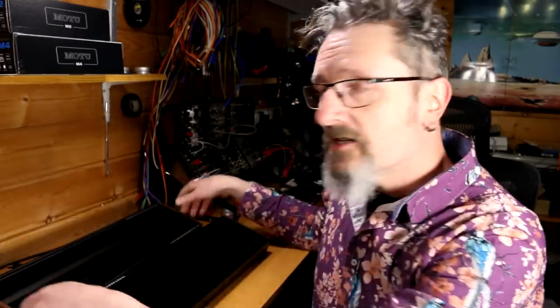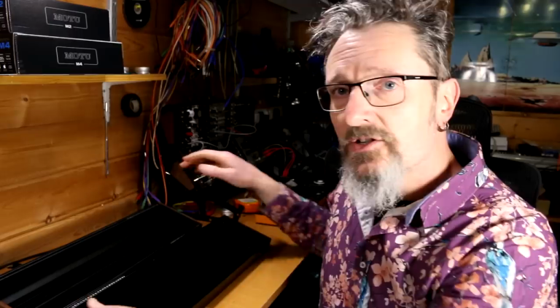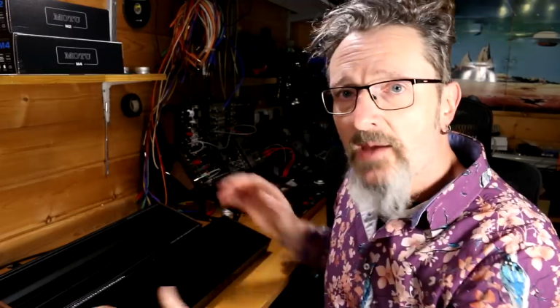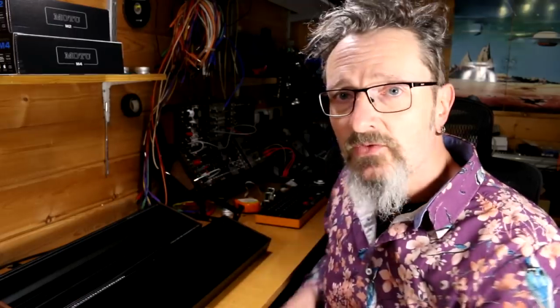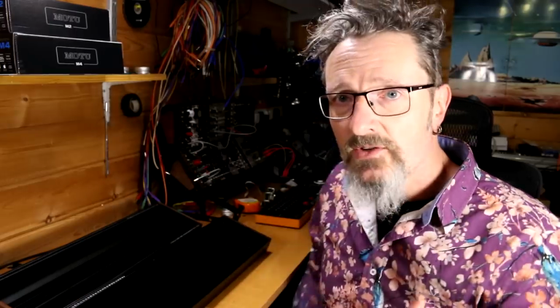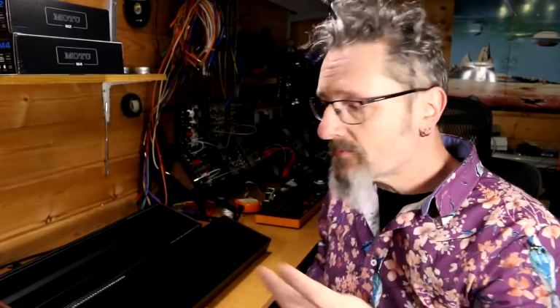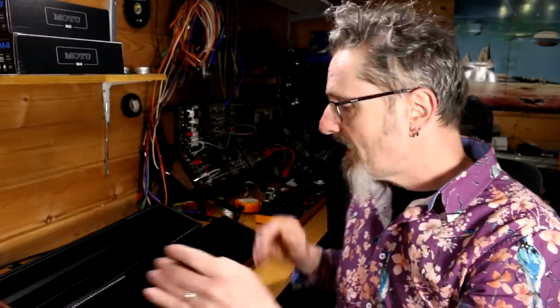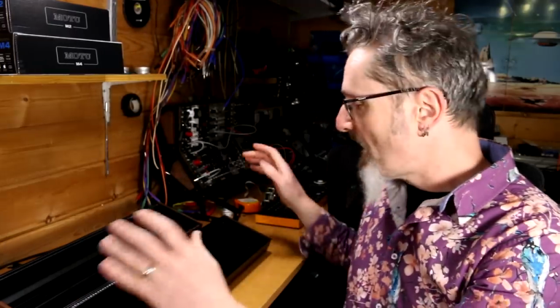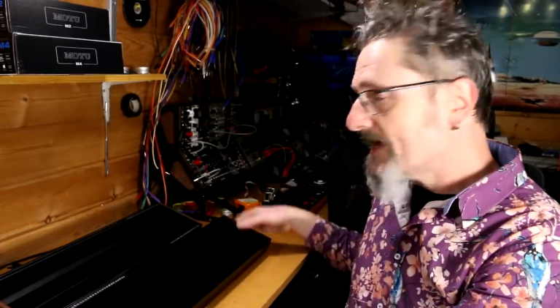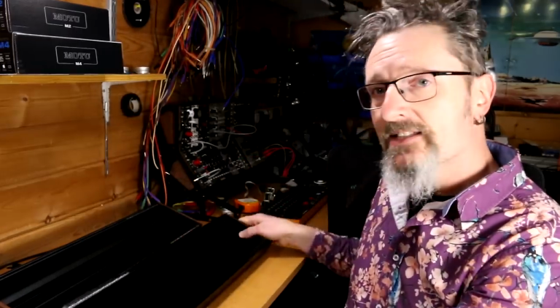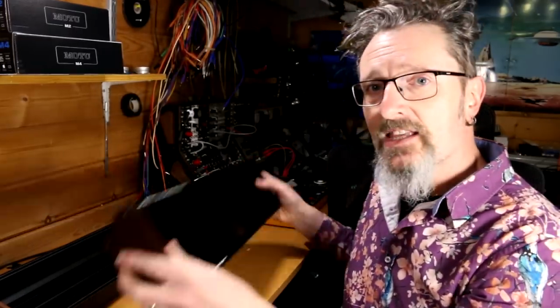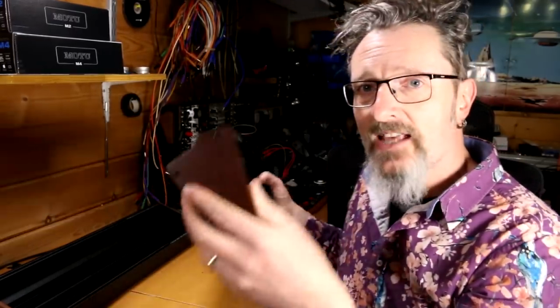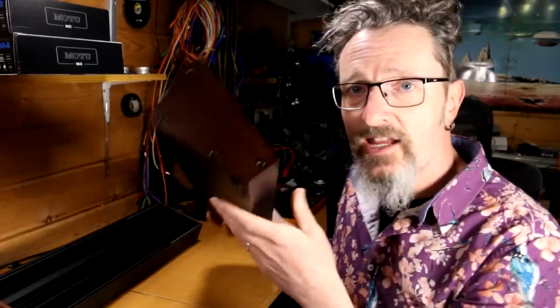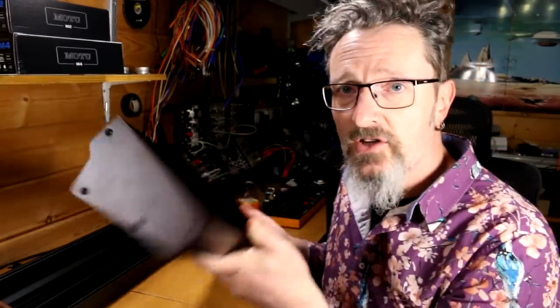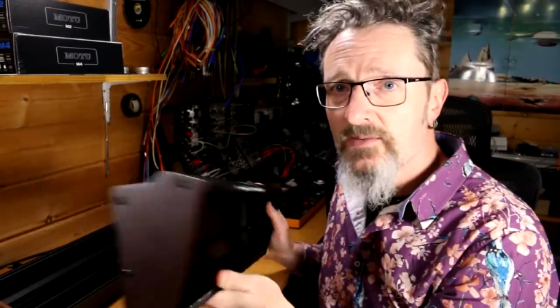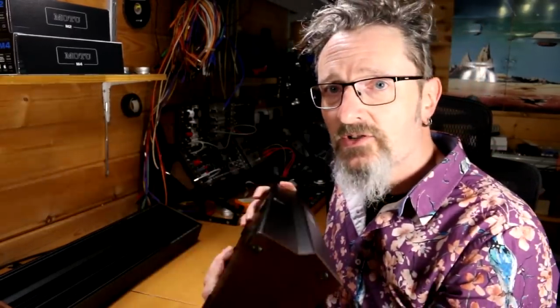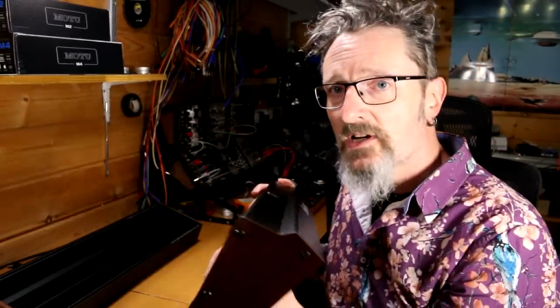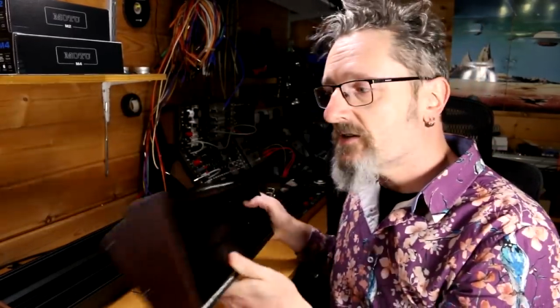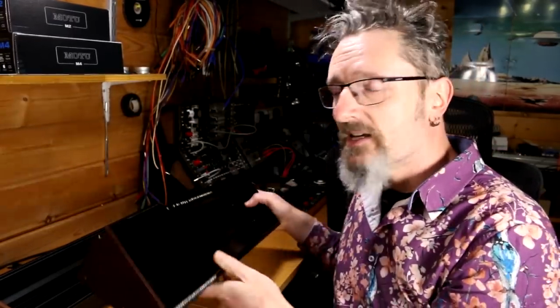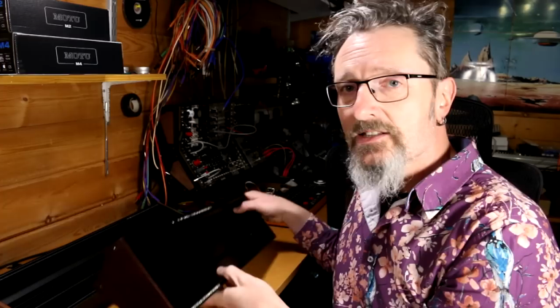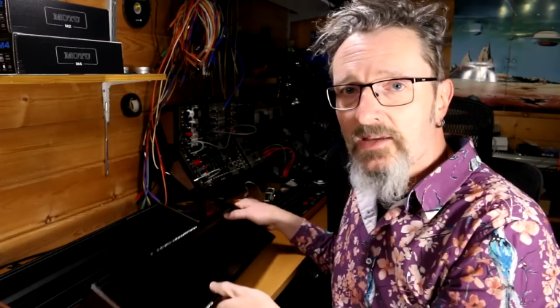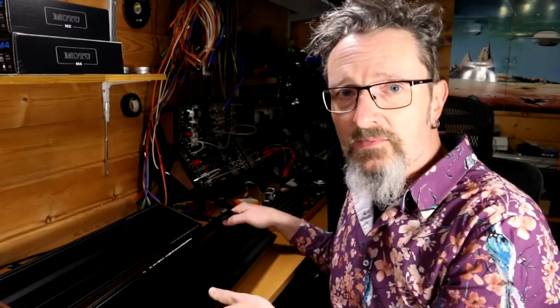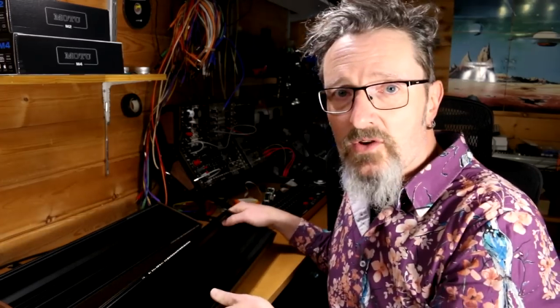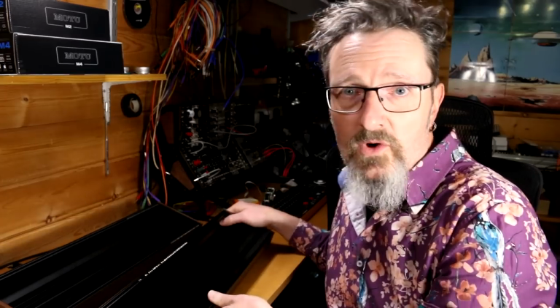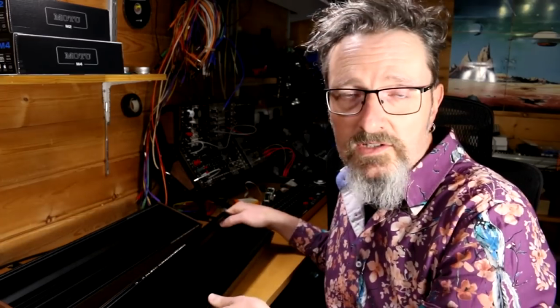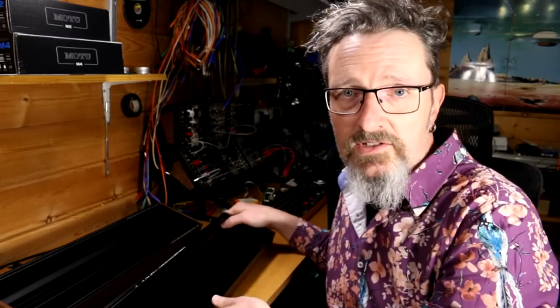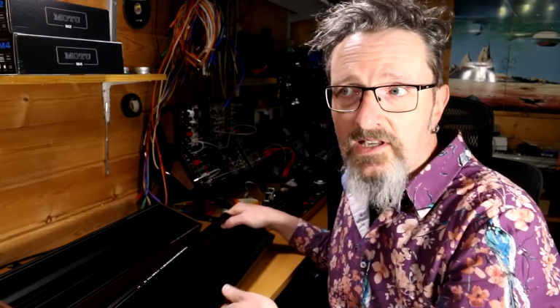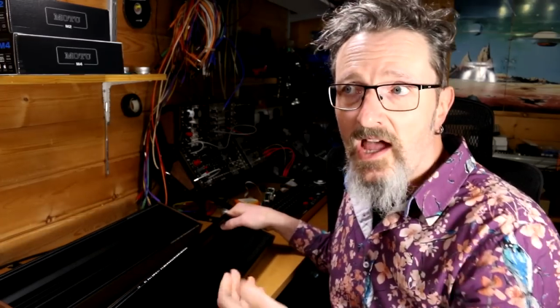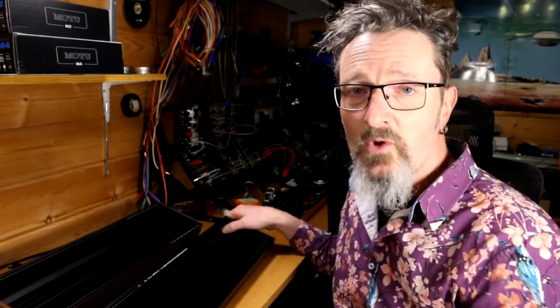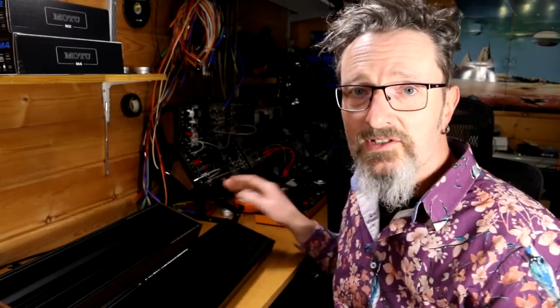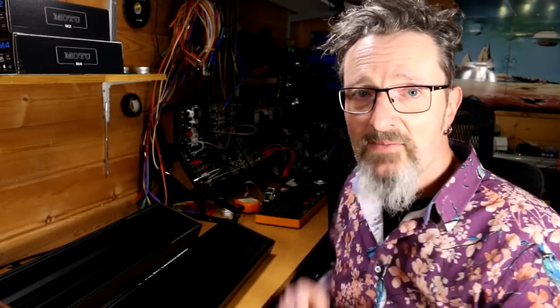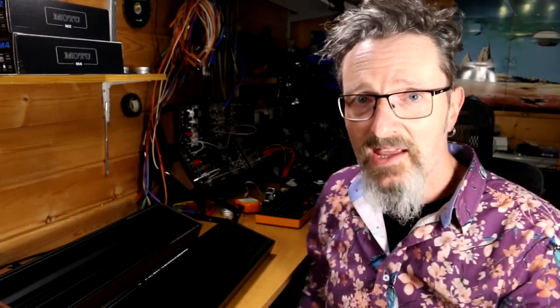Yes, you can tell them apart — and this video is going to be about whether this is any good. Is the Behringer one any good? Is it the same as Moog? What are the differences and what does that mean?